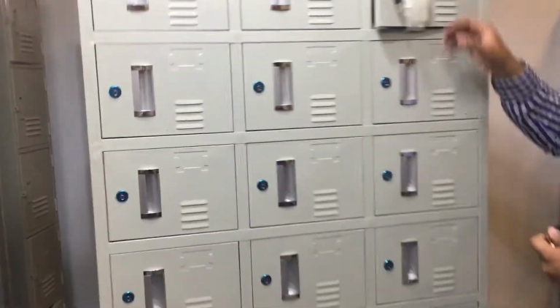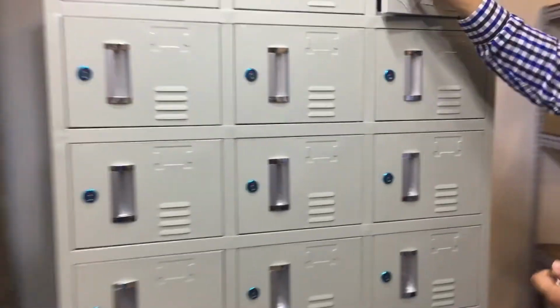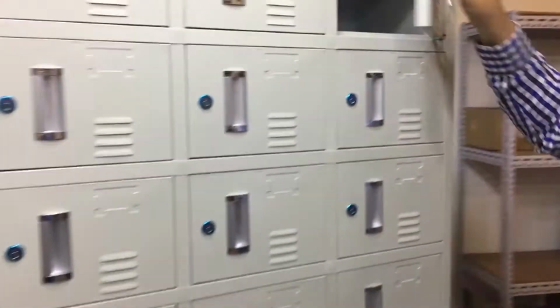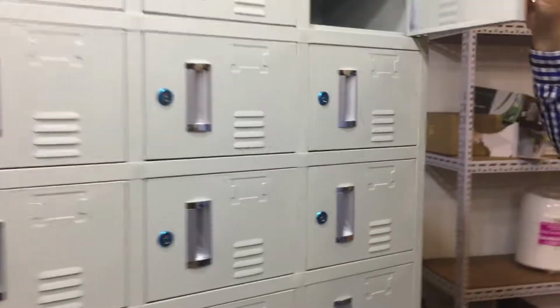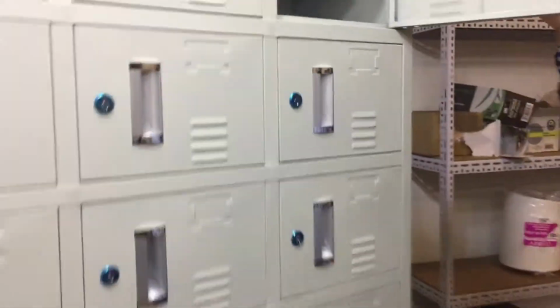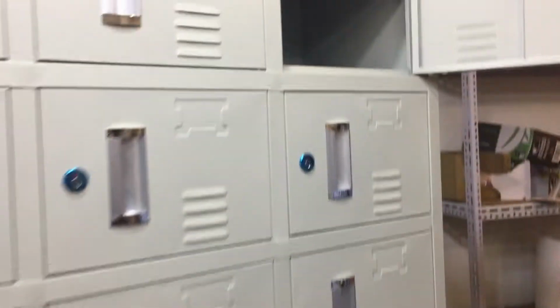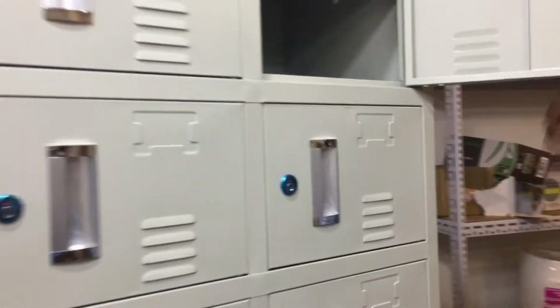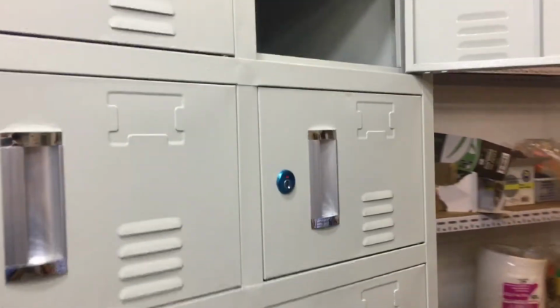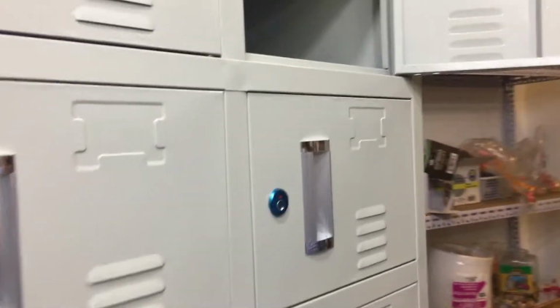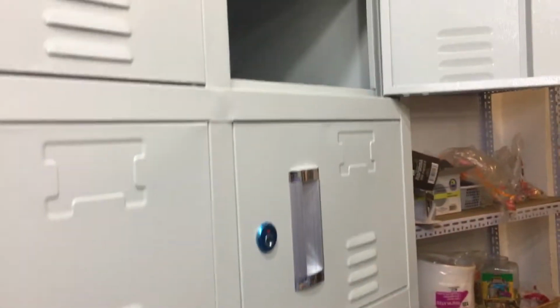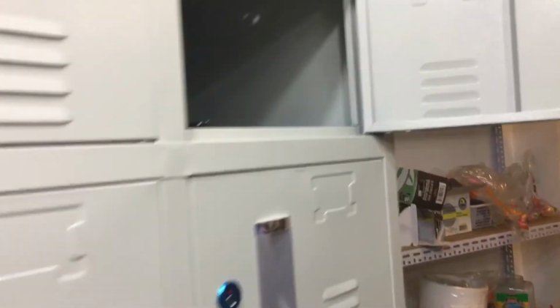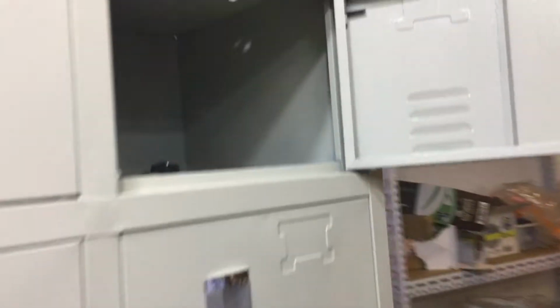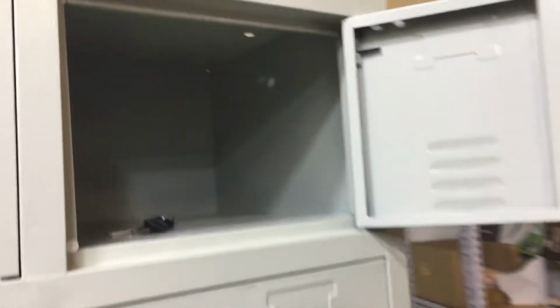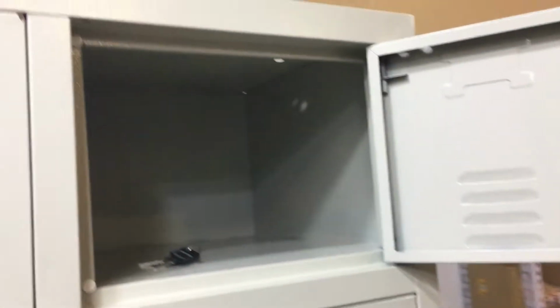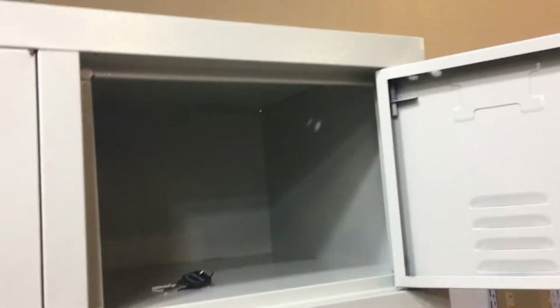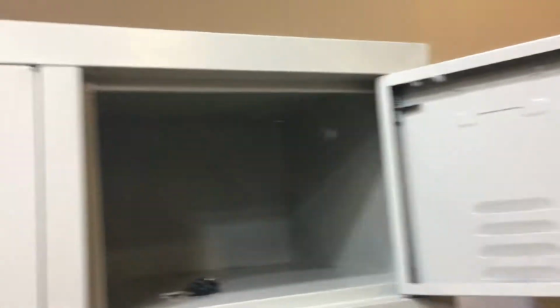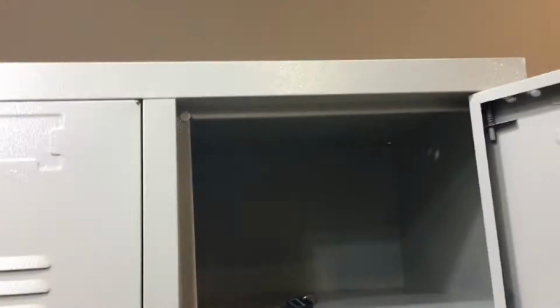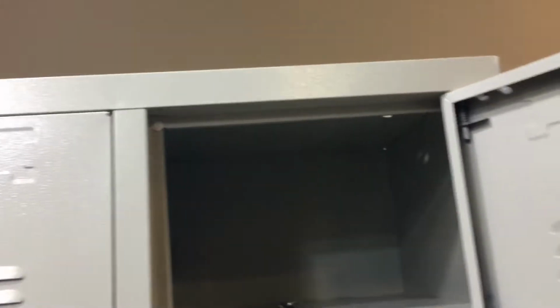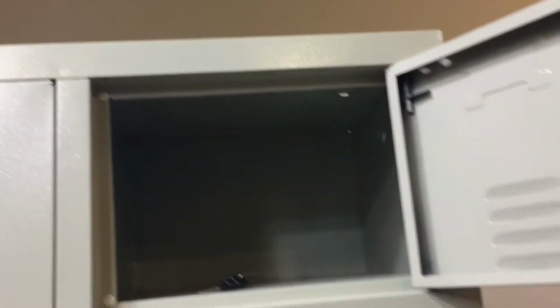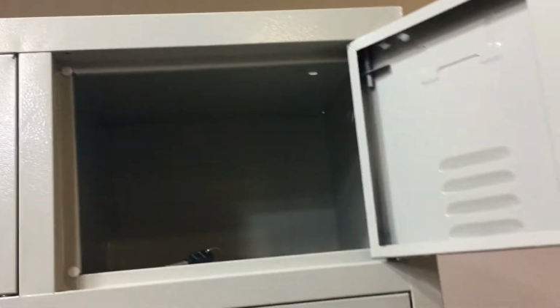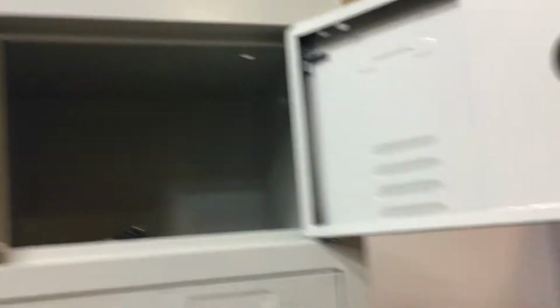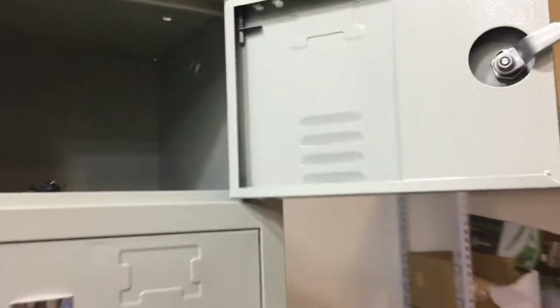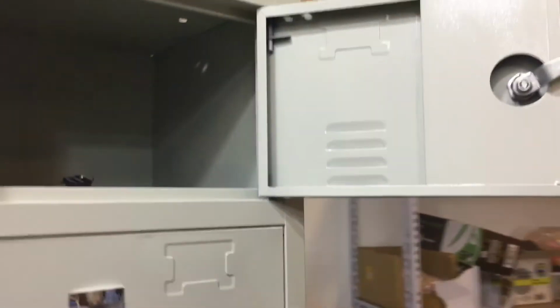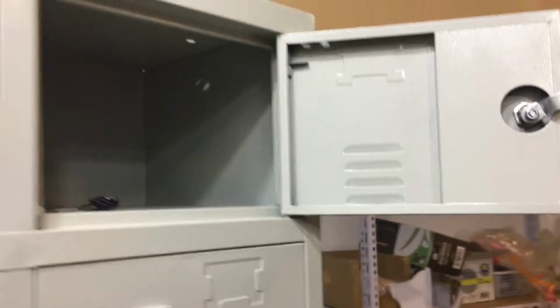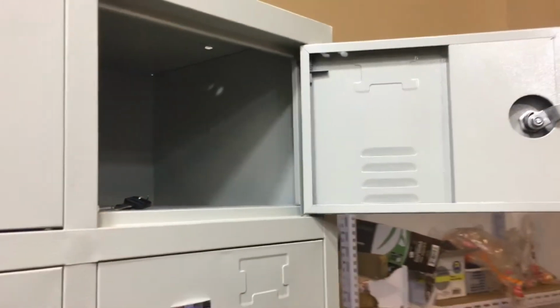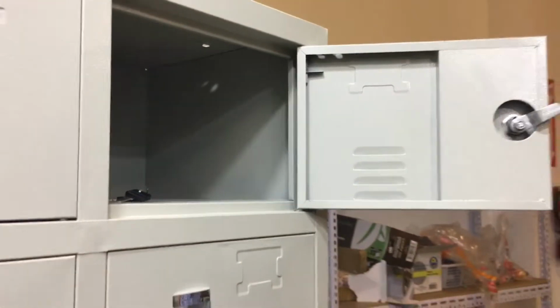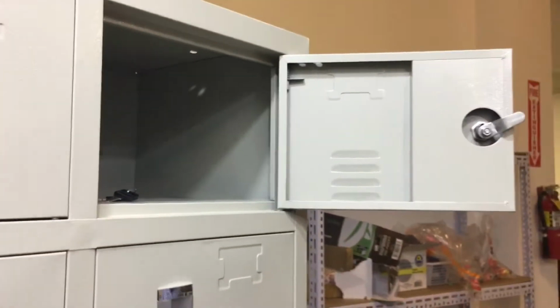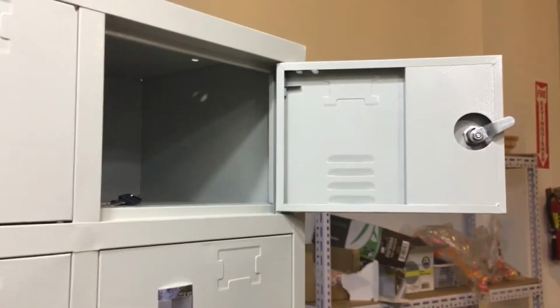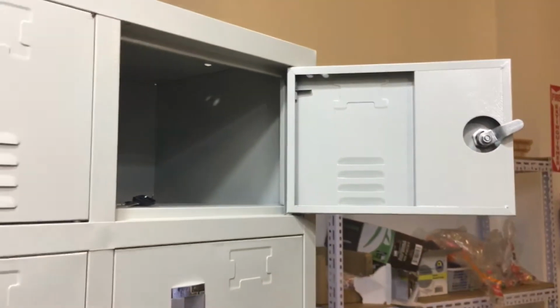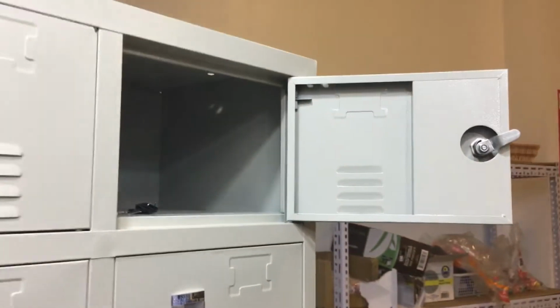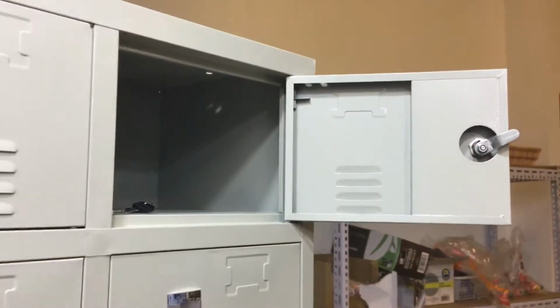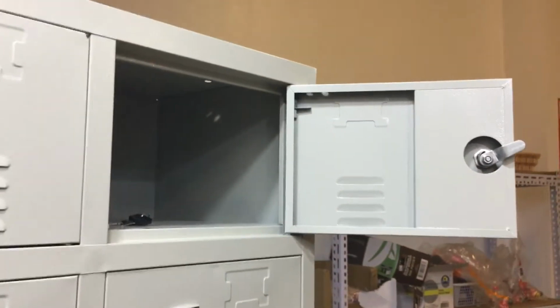Inside, I'll show you how they look. They're really small — you could fit about anything. You could use them in your business, gym, or wherever you want to place them. They should be good to use.